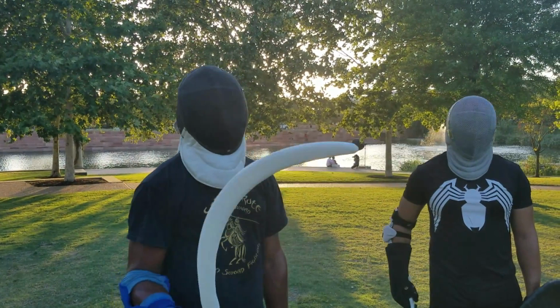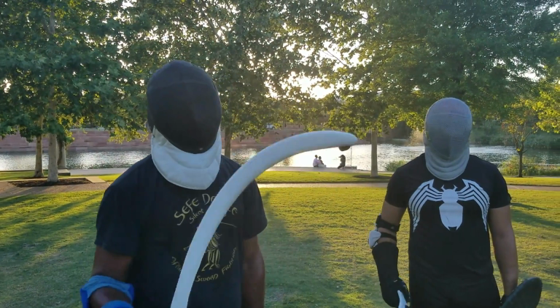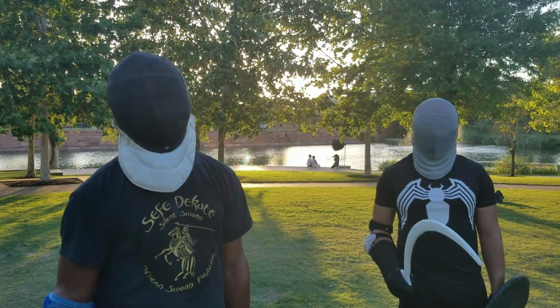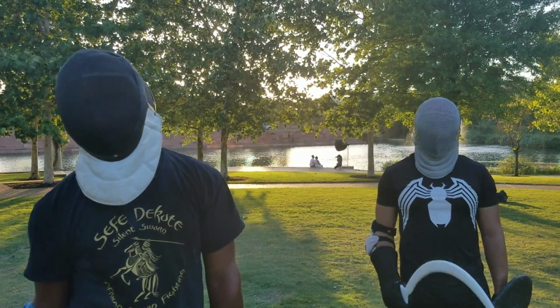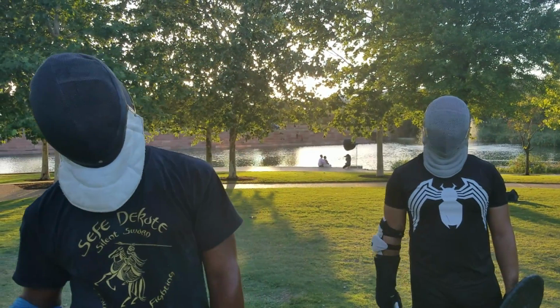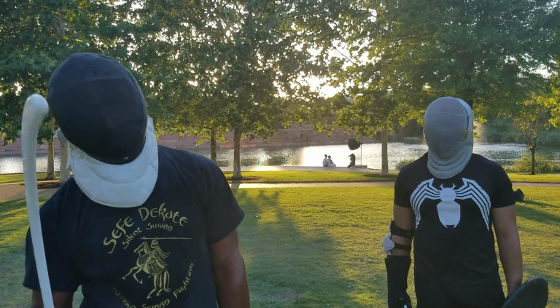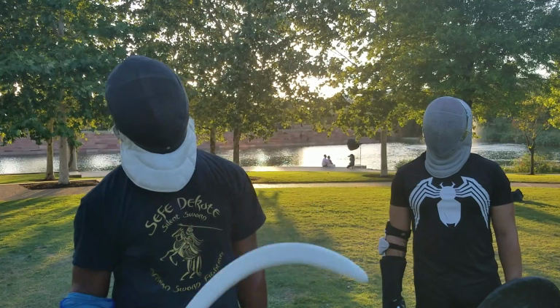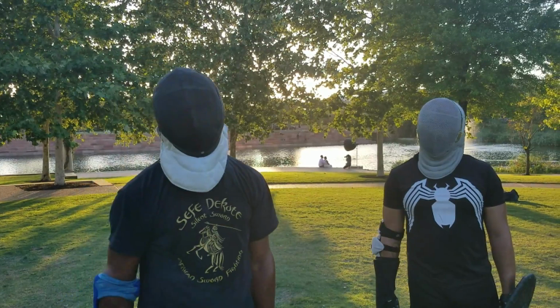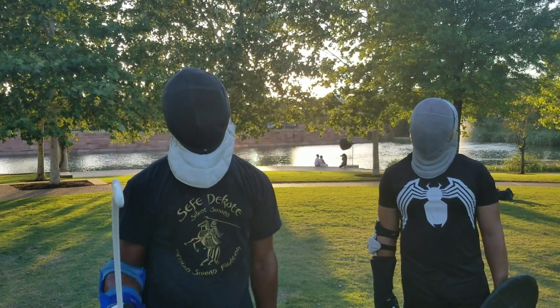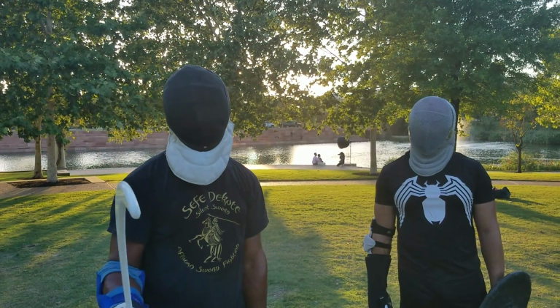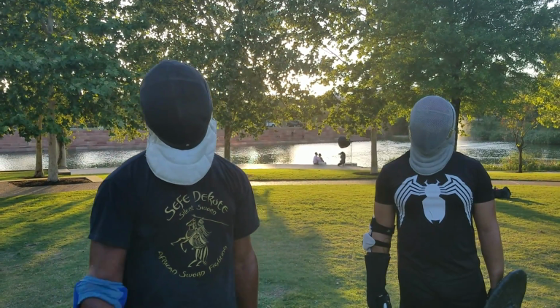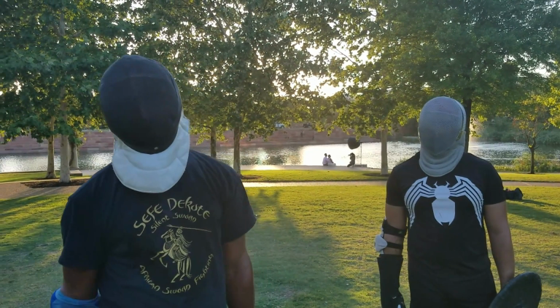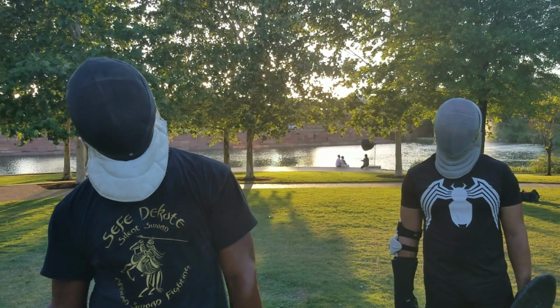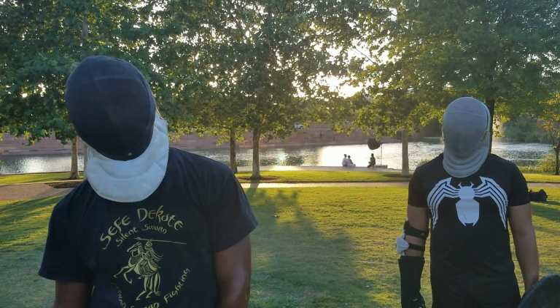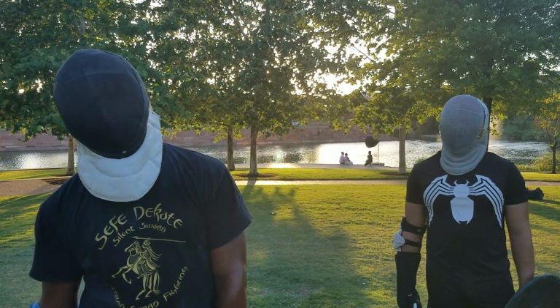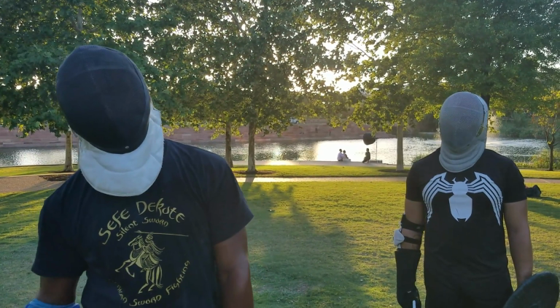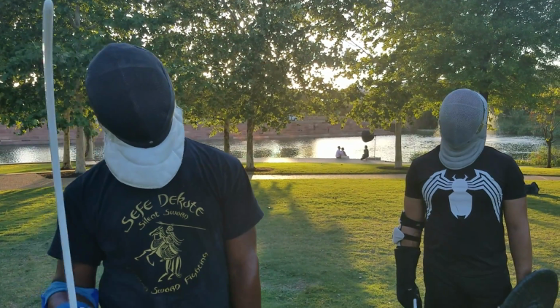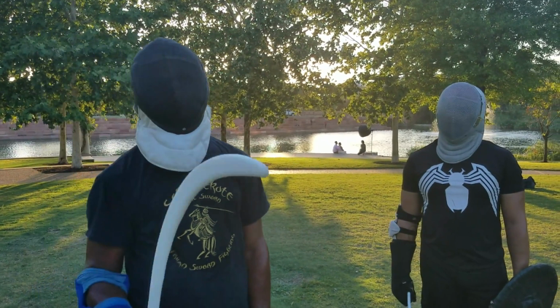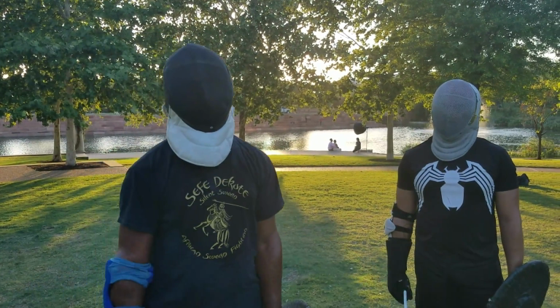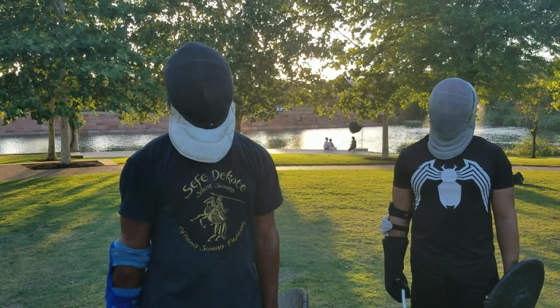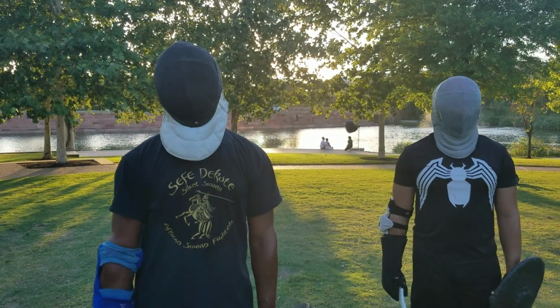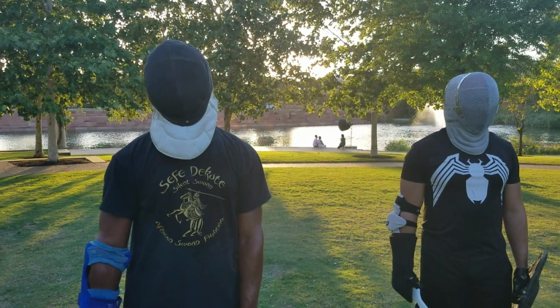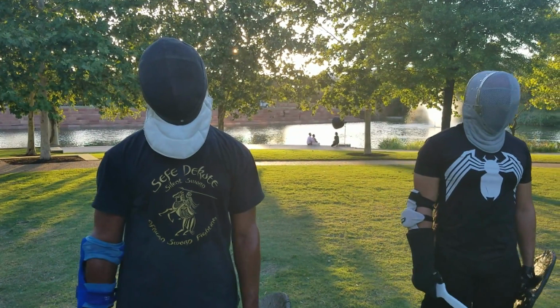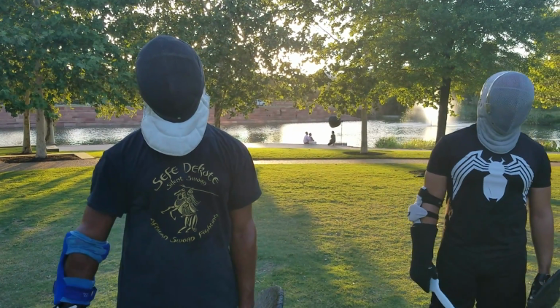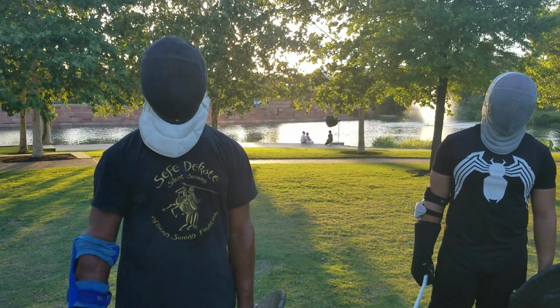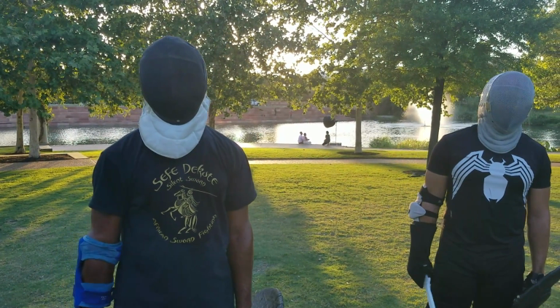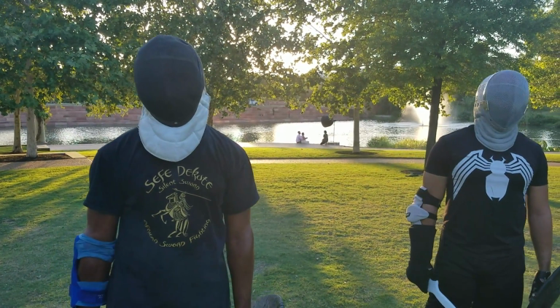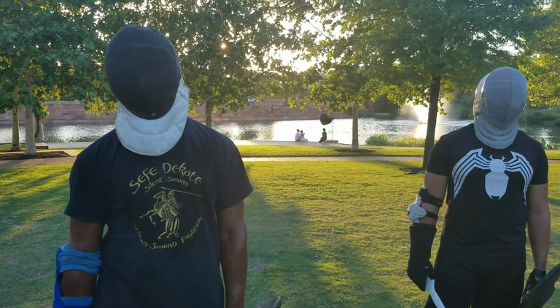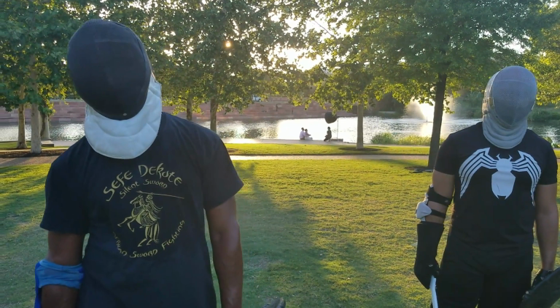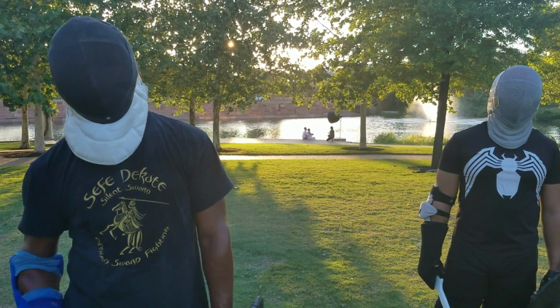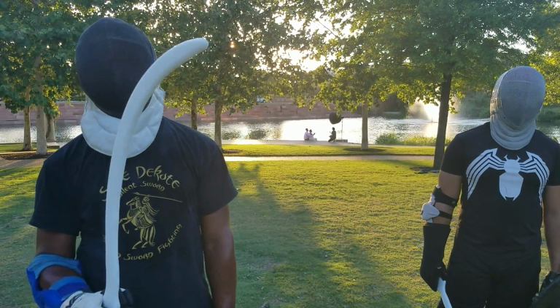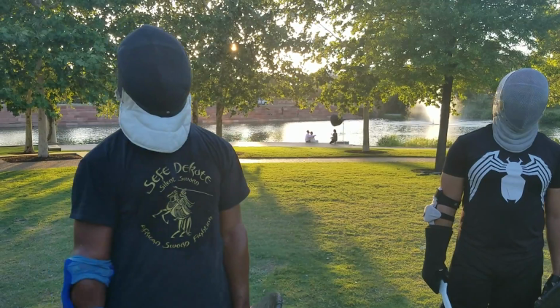If you guys didn't get a chance, go check out El Rey's Men at Arms series, The Art of War. There are a few episodes where we're talking about African weapons, and the Shotel is featured.